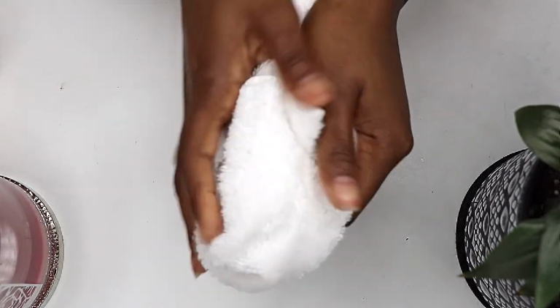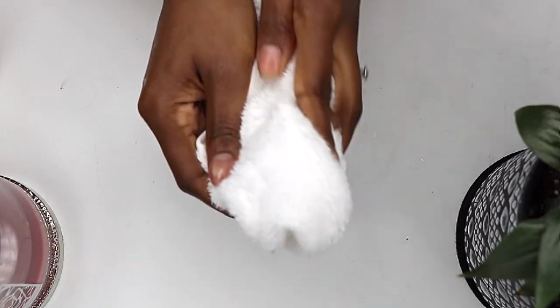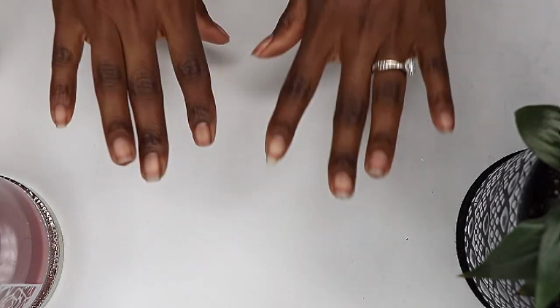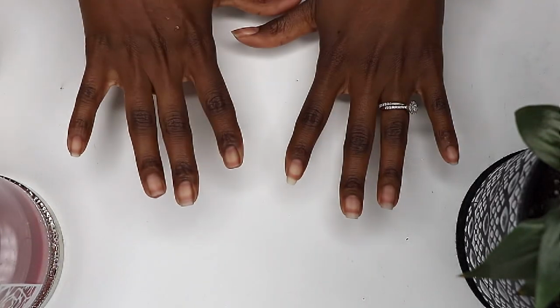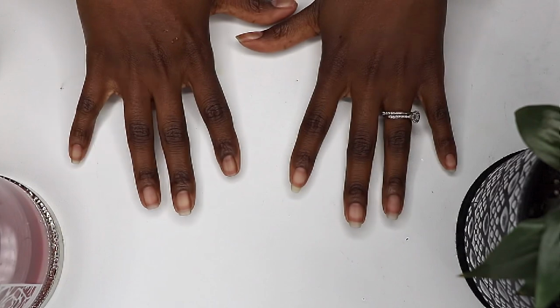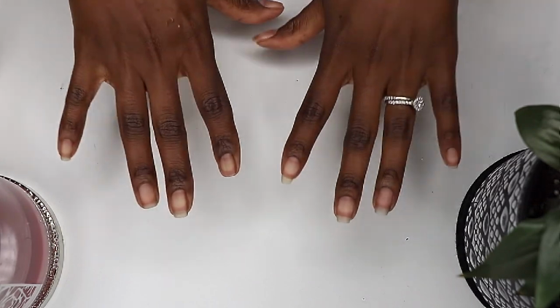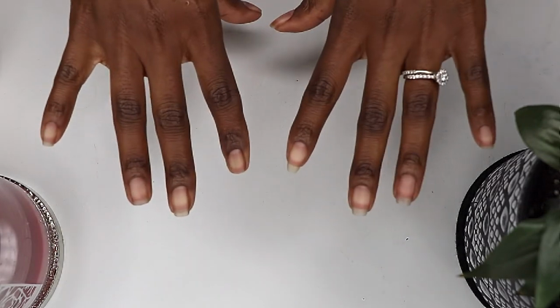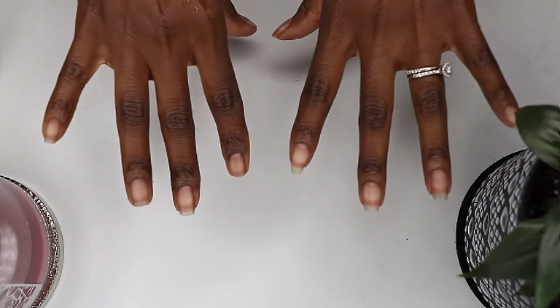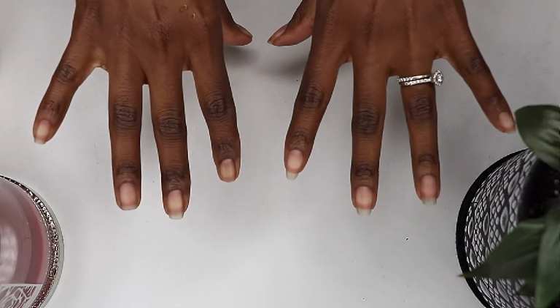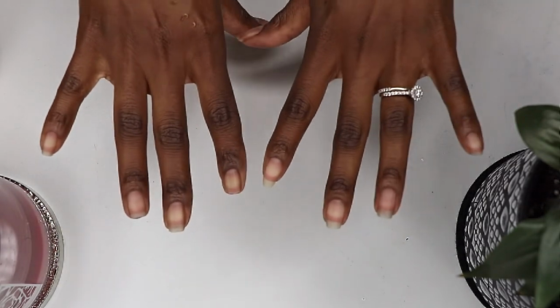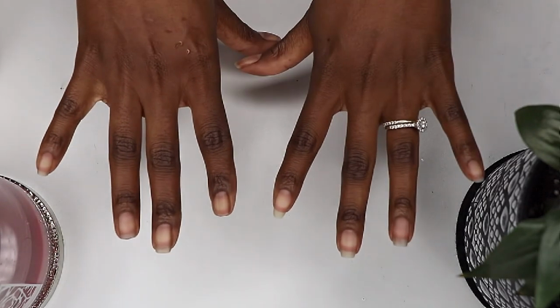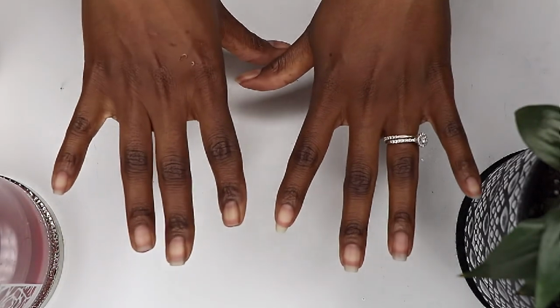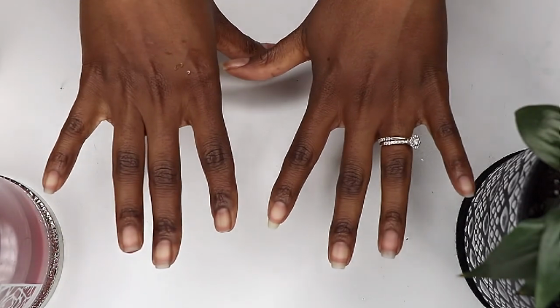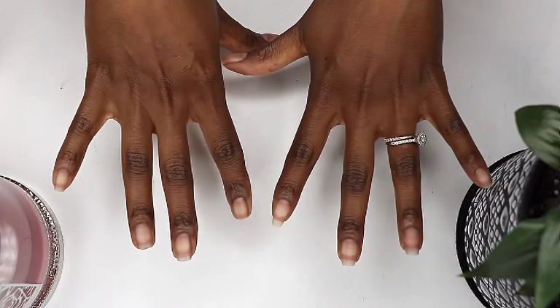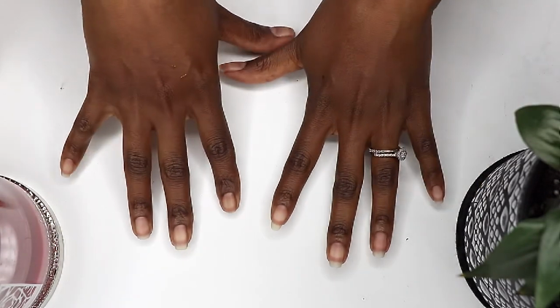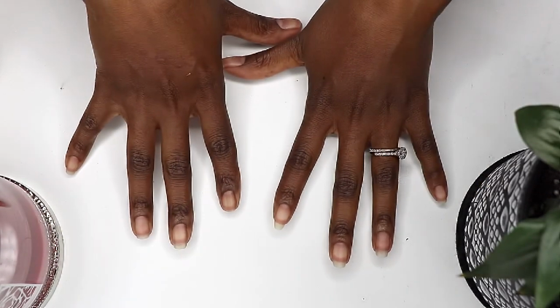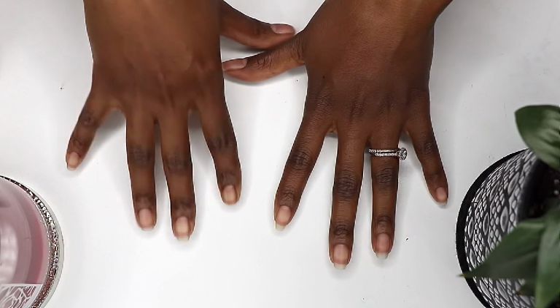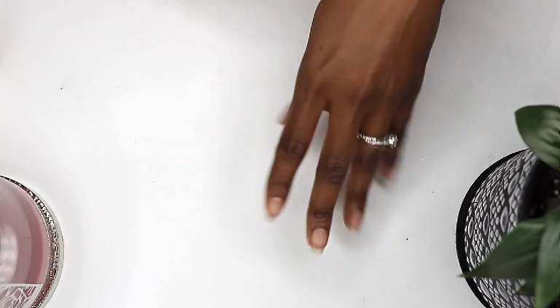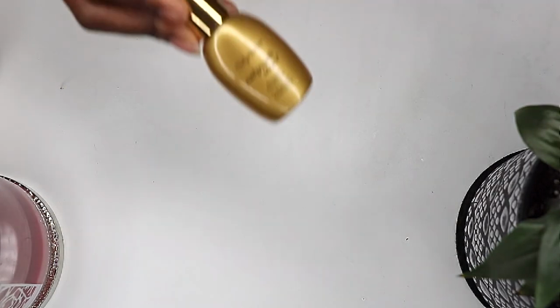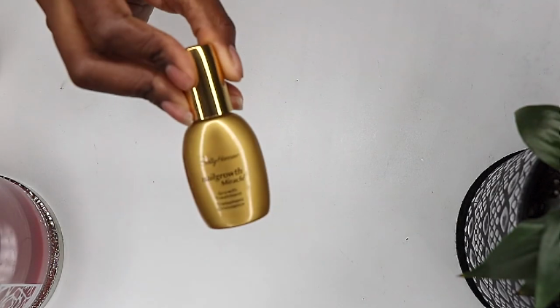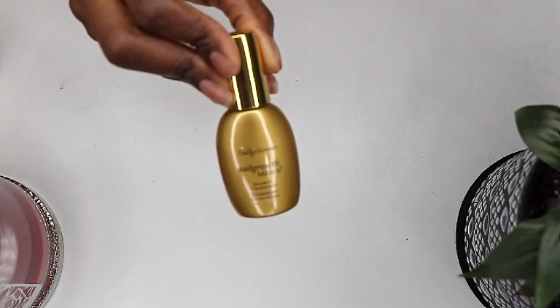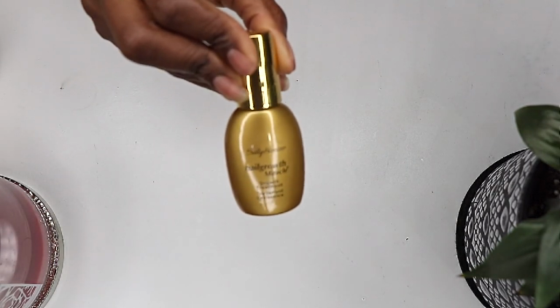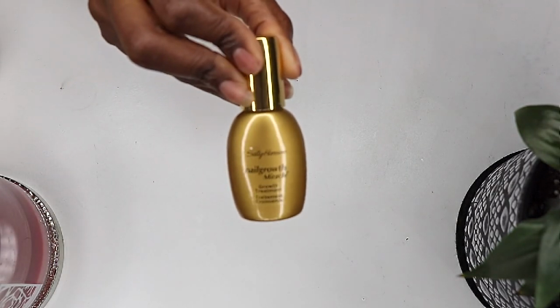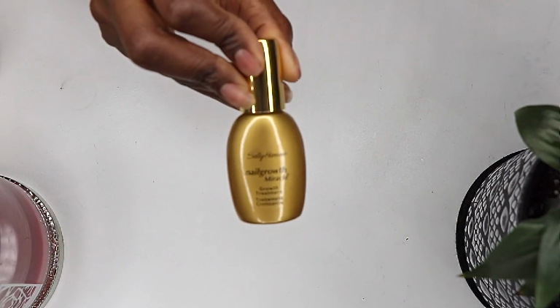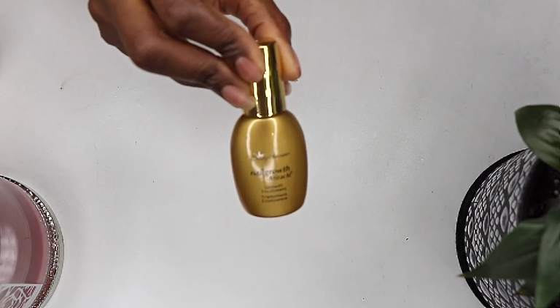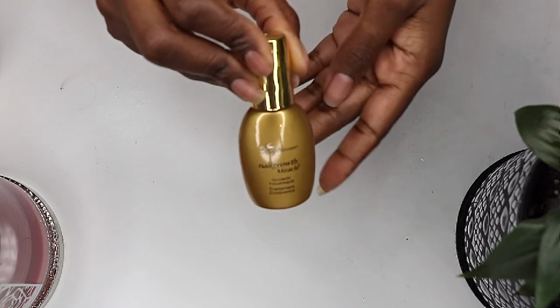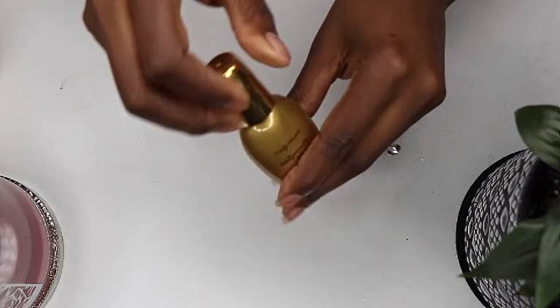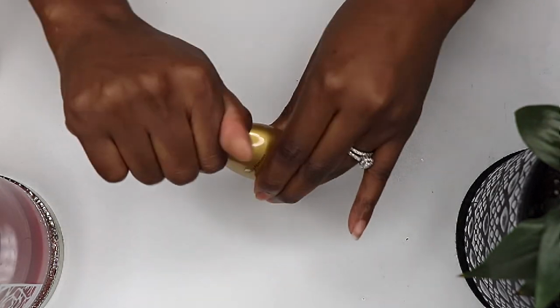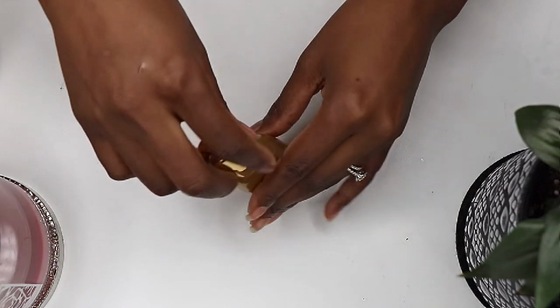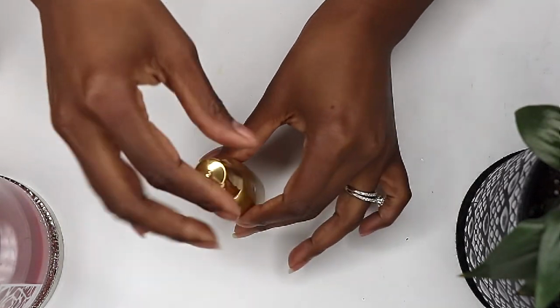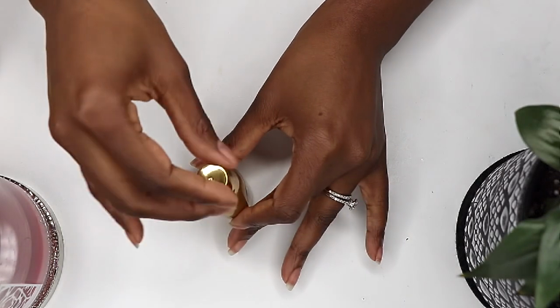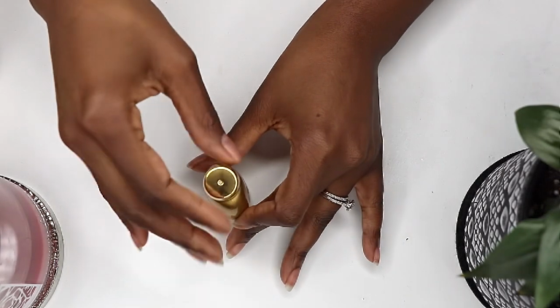So here's what they look like after the nail prep is complete. I'm making some progress with my nail growth. I have had a few breaks on my right hand because I'm right-handed and I do a lot more with that hand, which is okay.